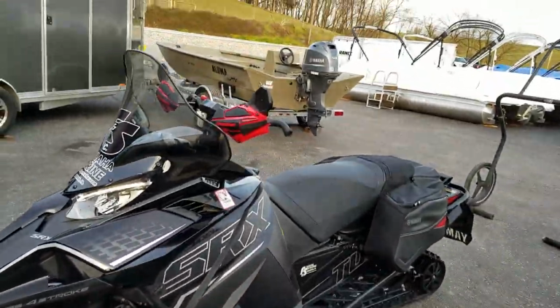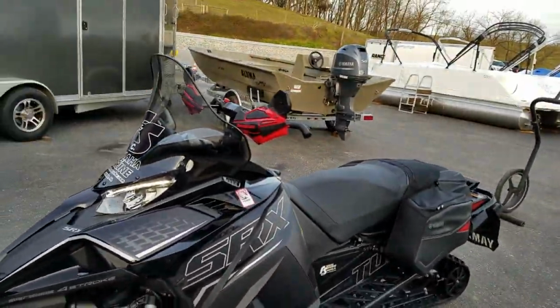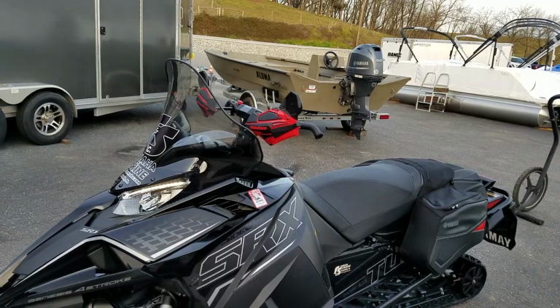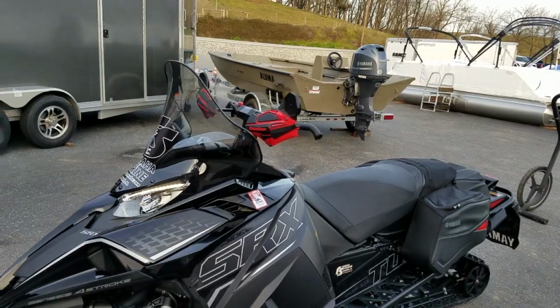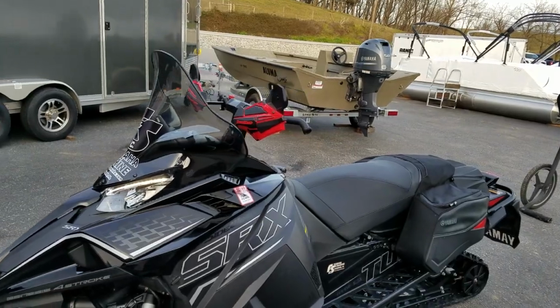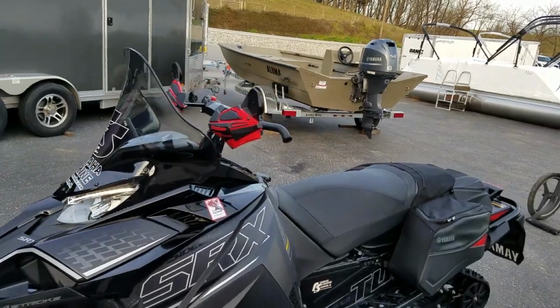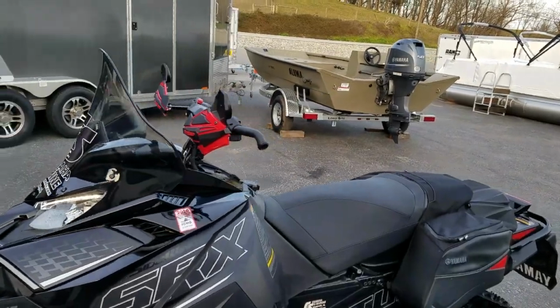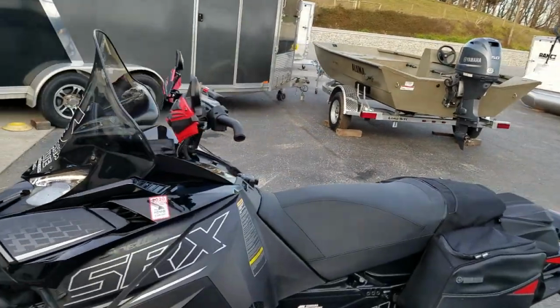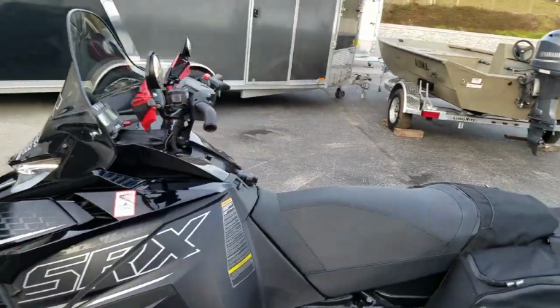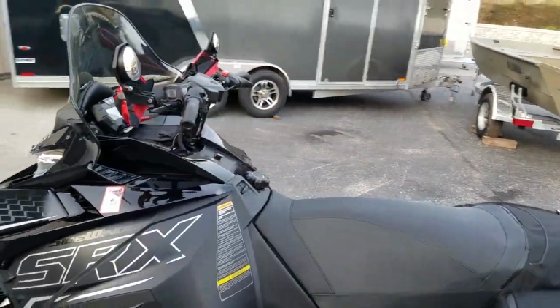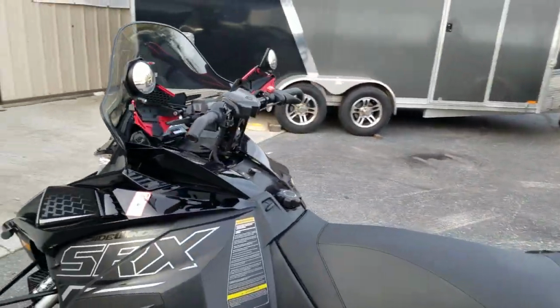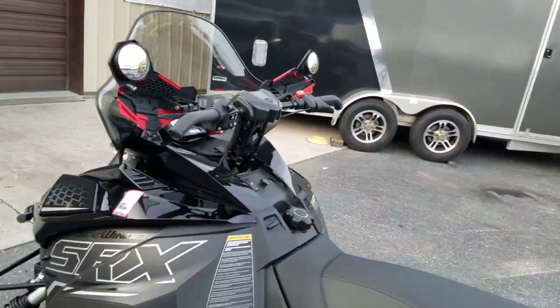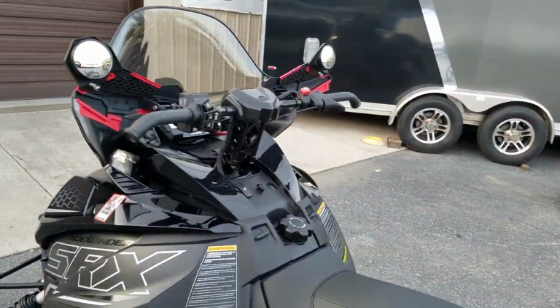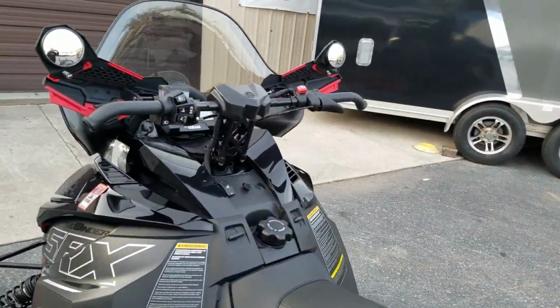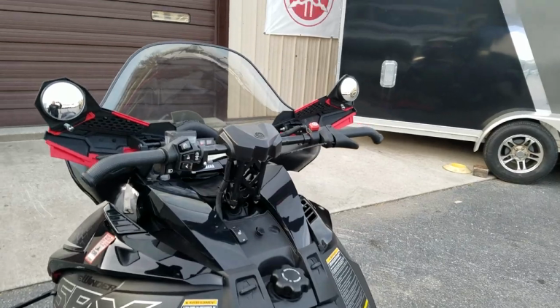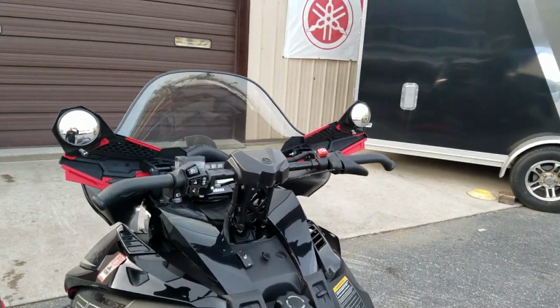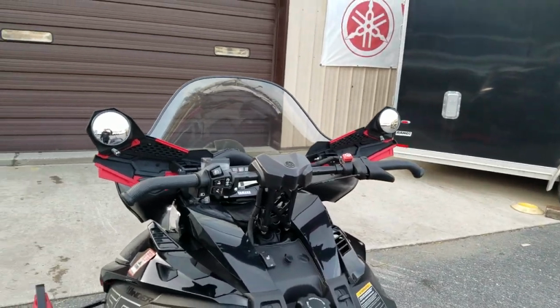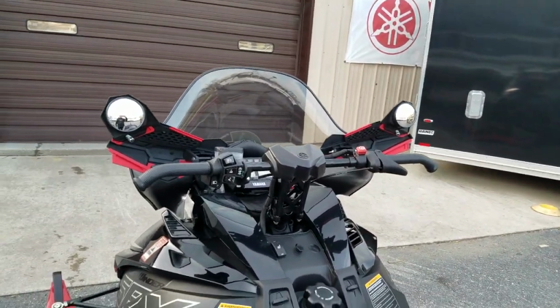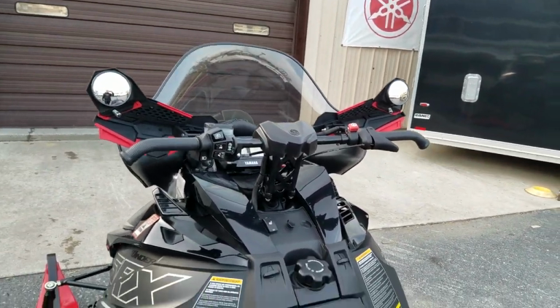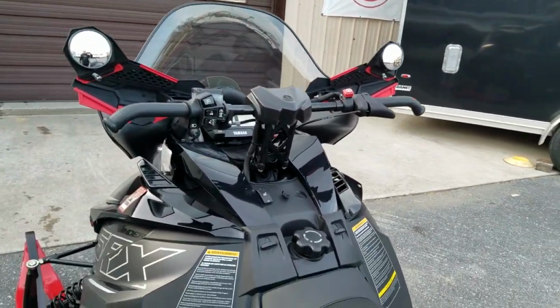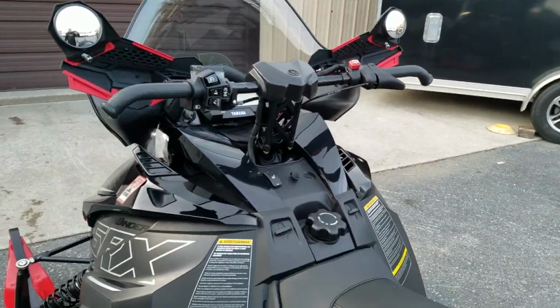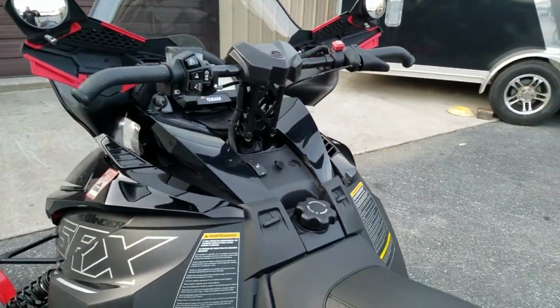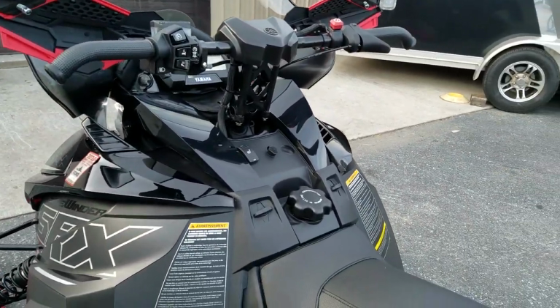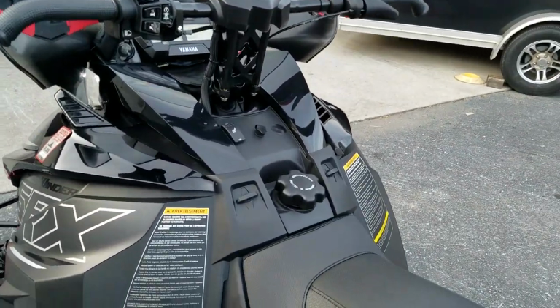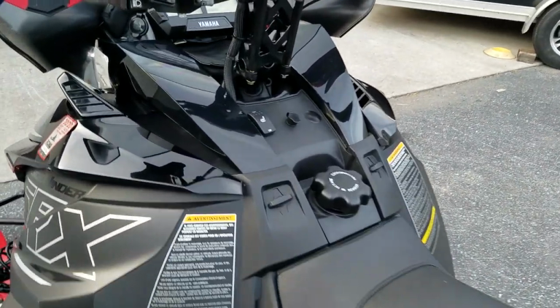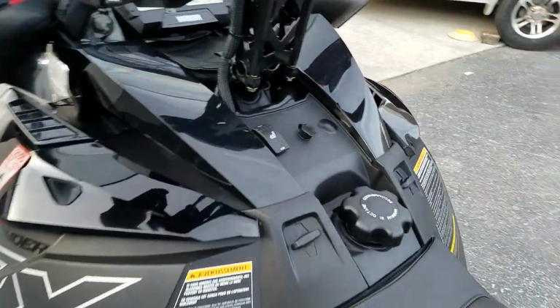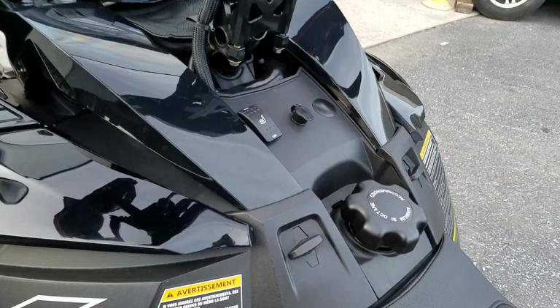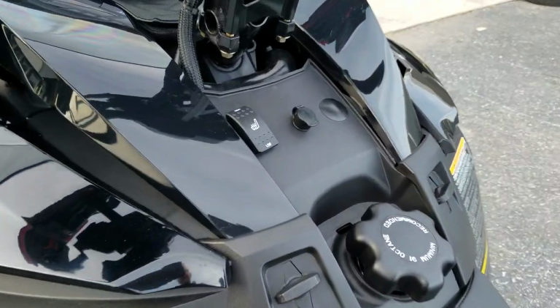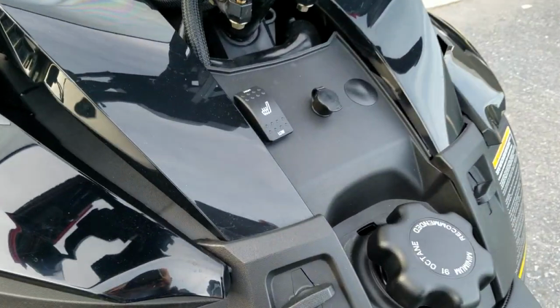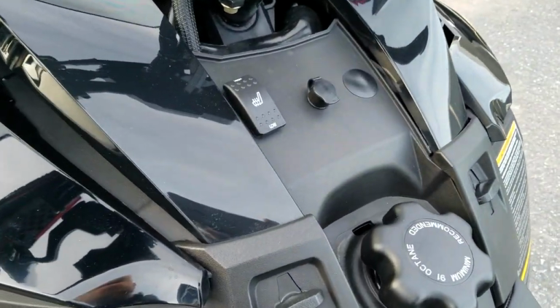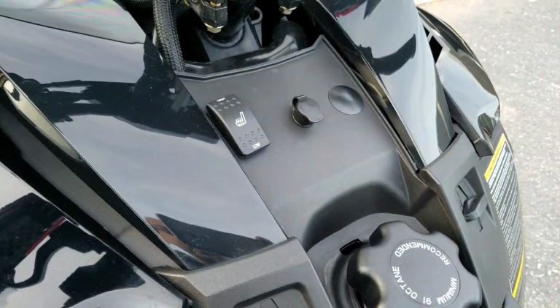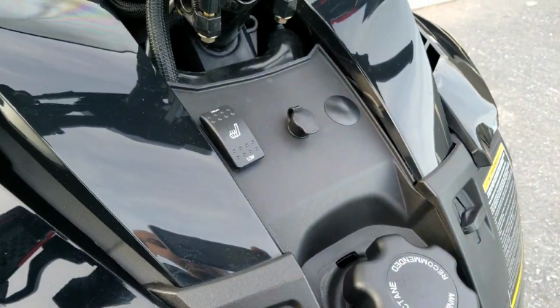Powermat handguards with mirrors. With the SRX it comes standard with a heated seat and shield cord.